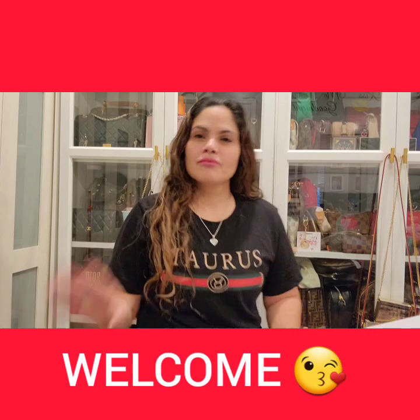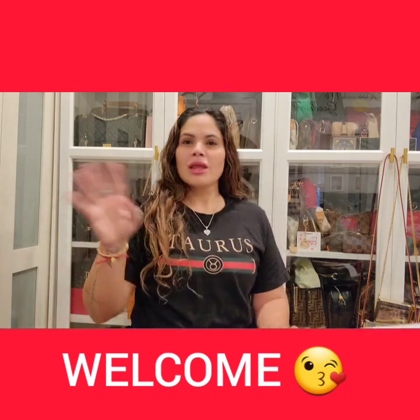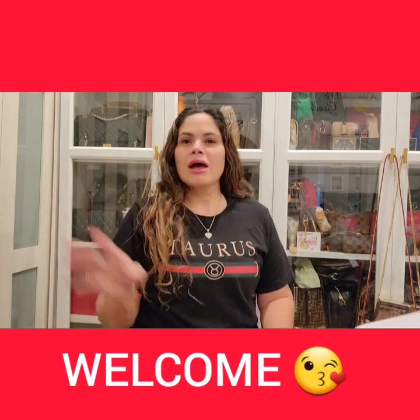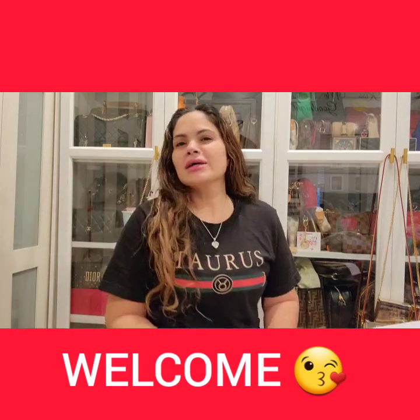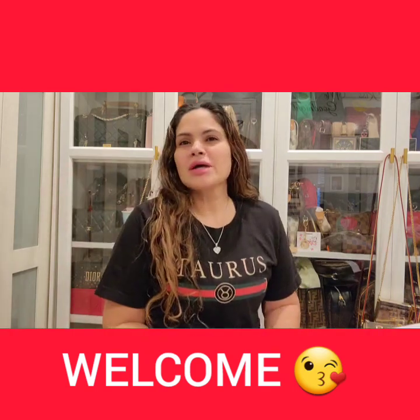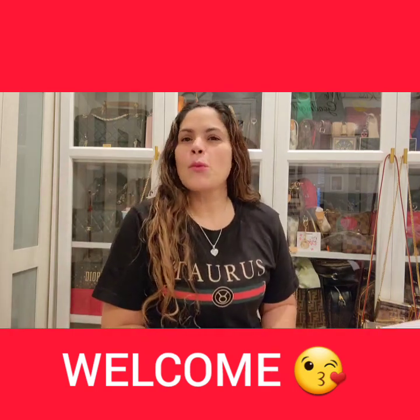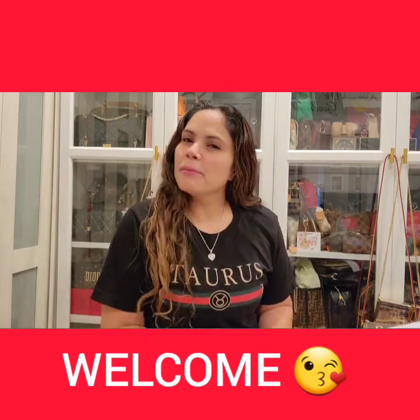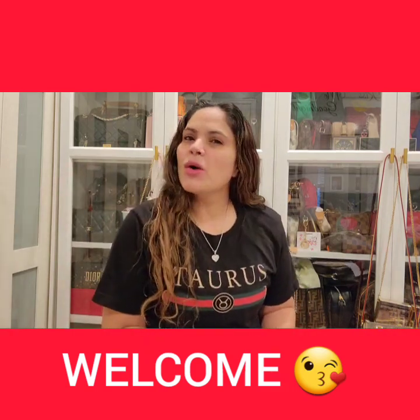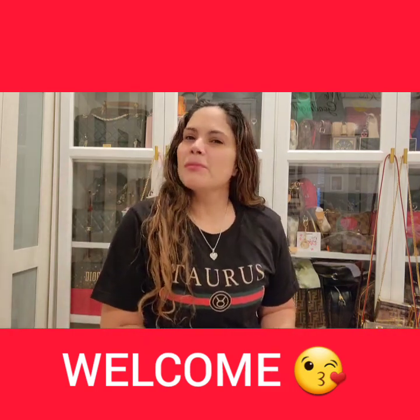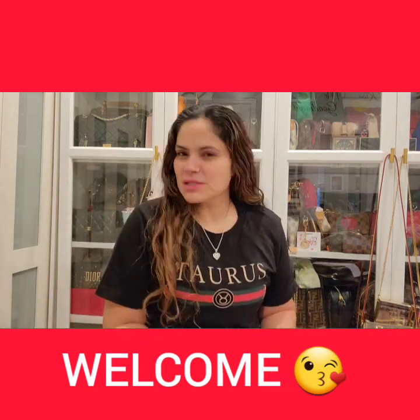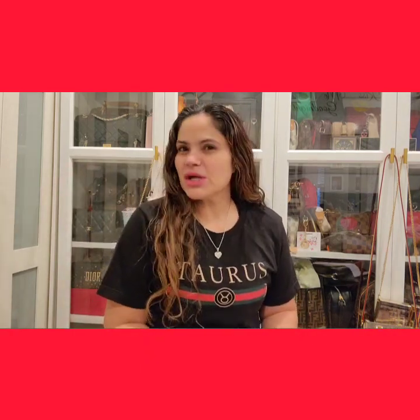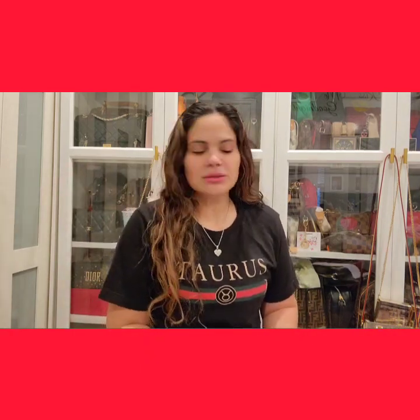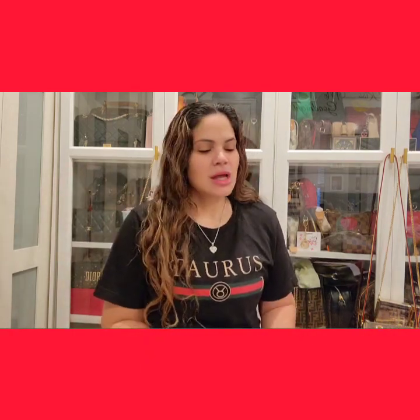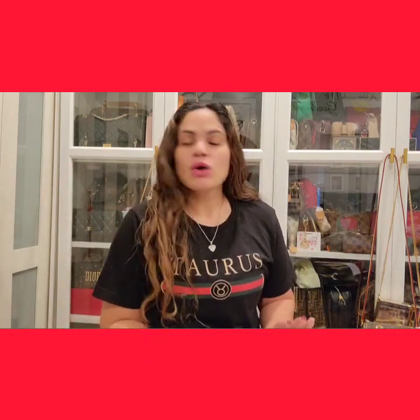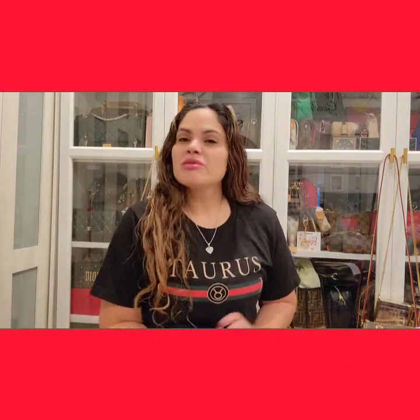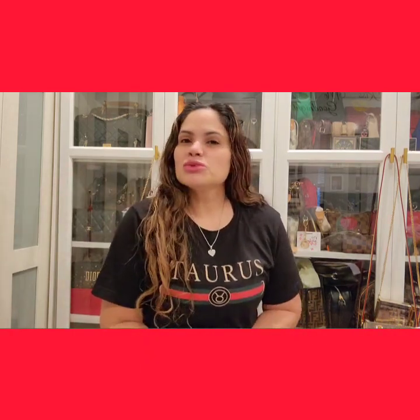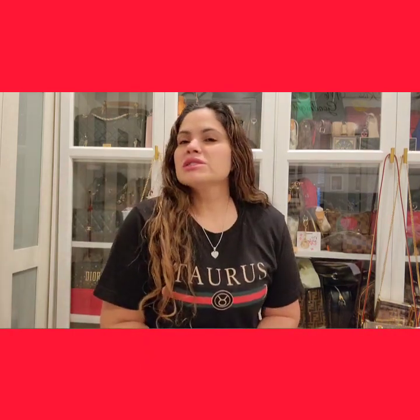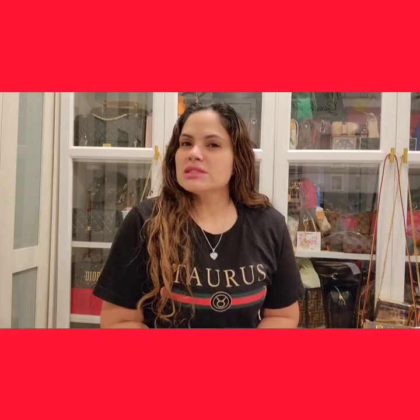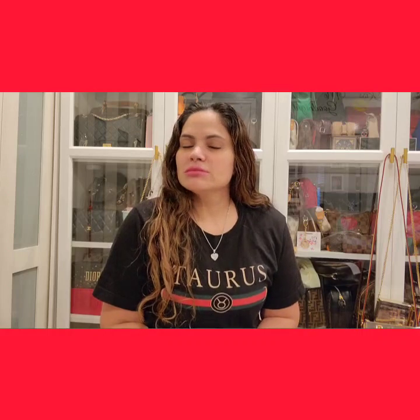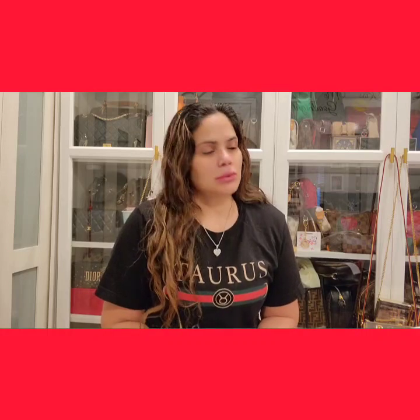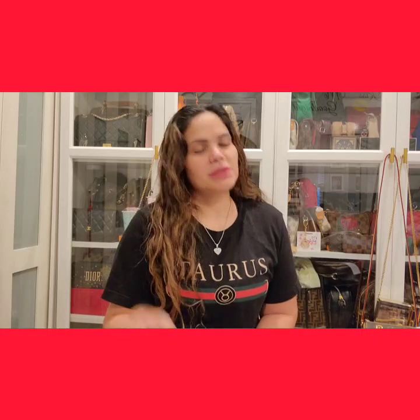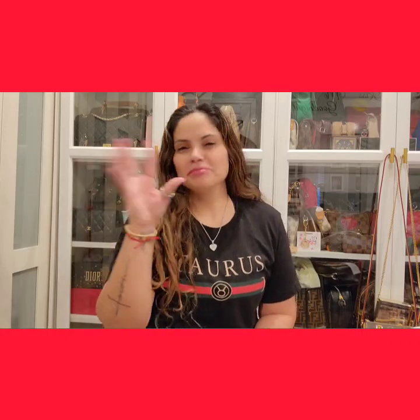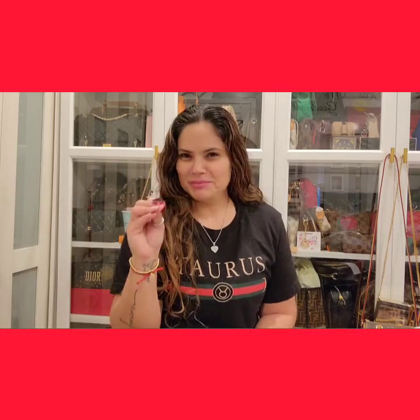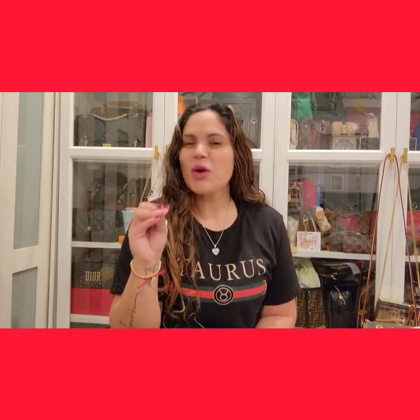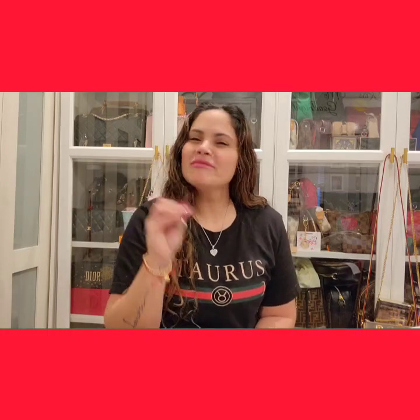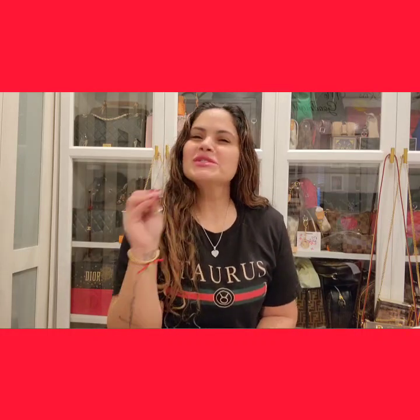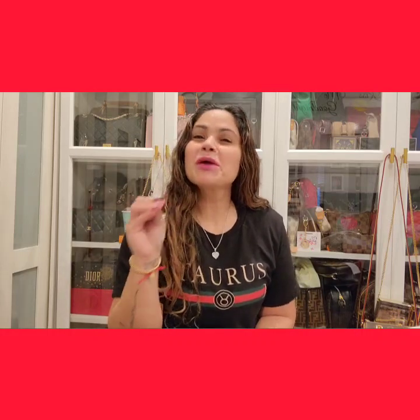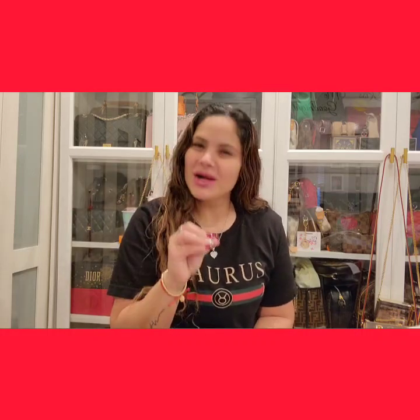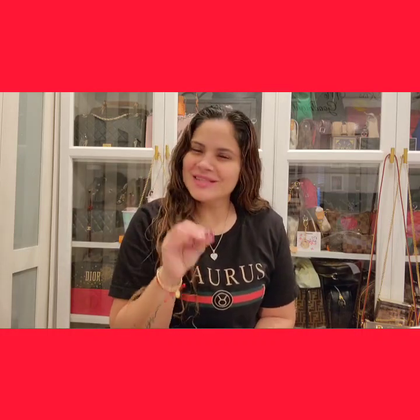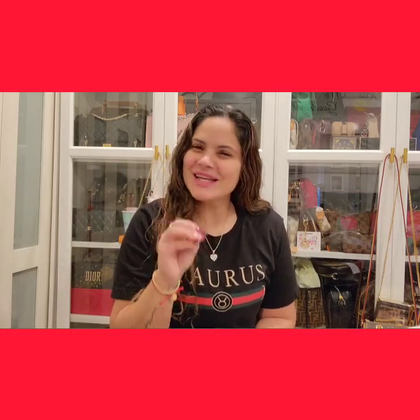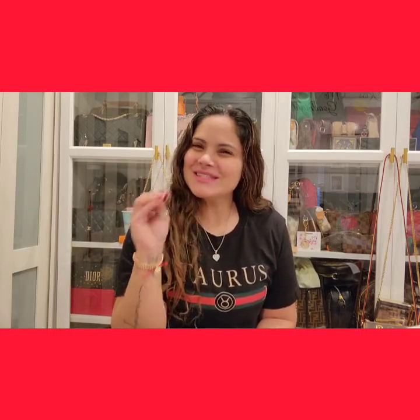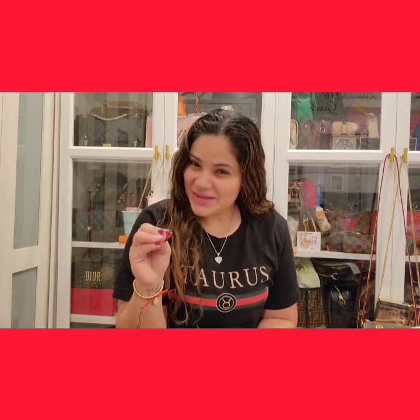Hi guys! Welcome, or welcome back to my channel. Hope everyone's doing well and staying safe.